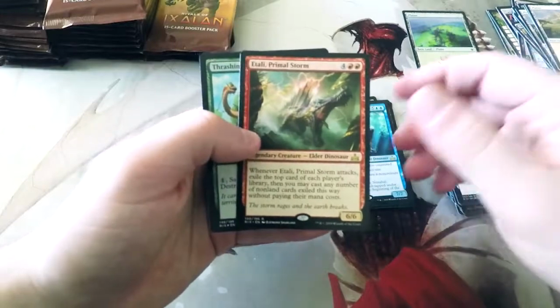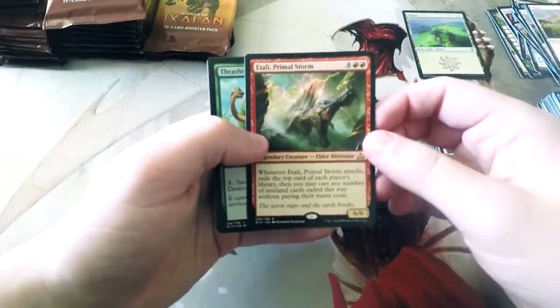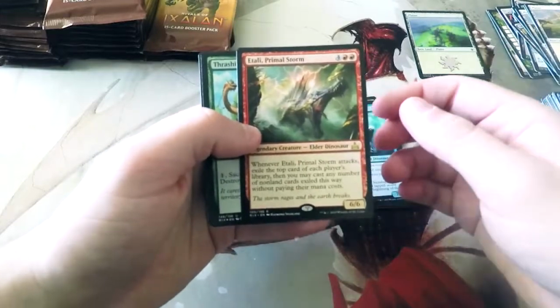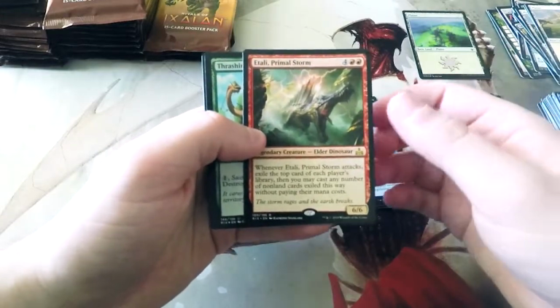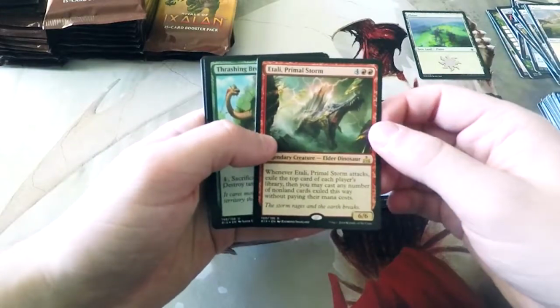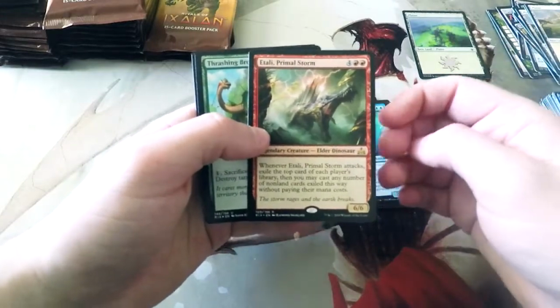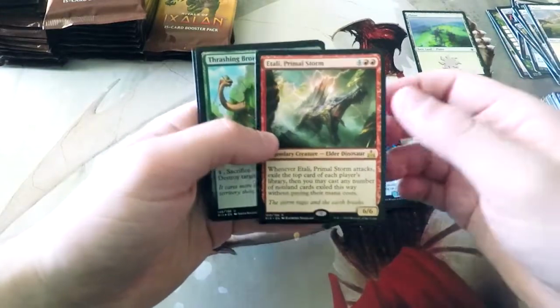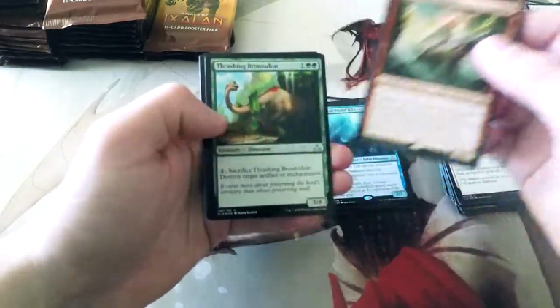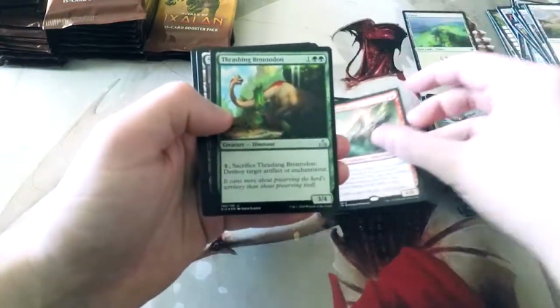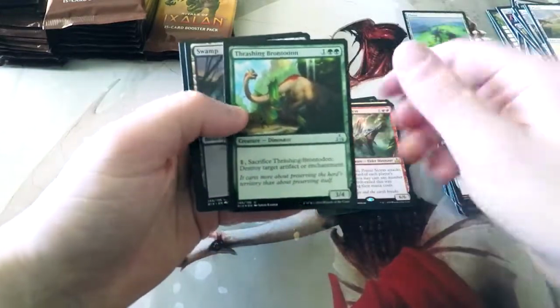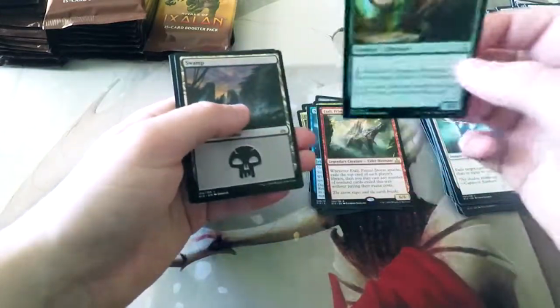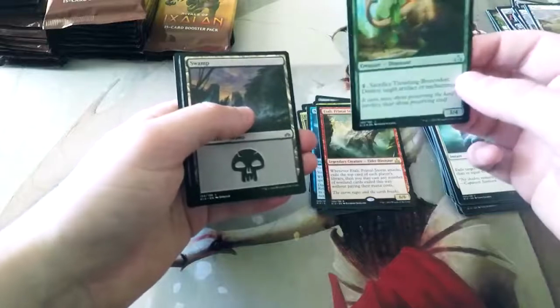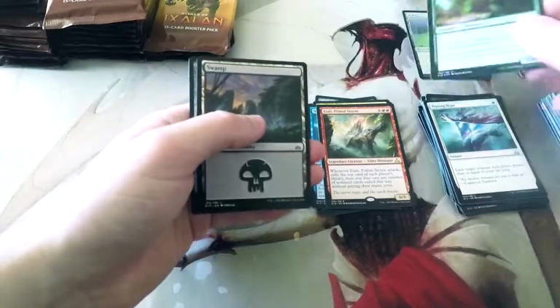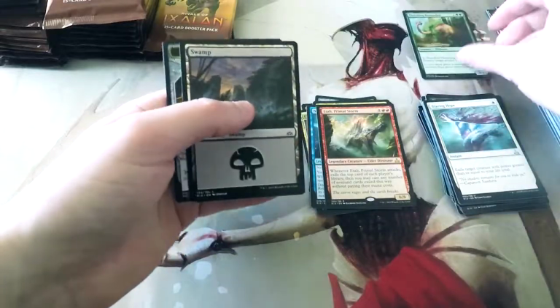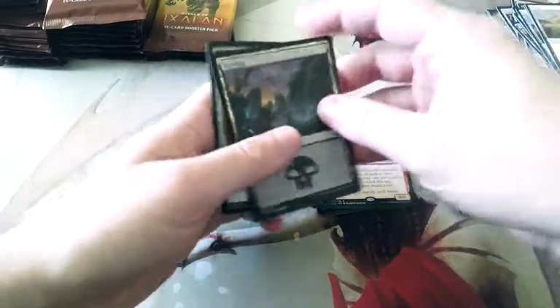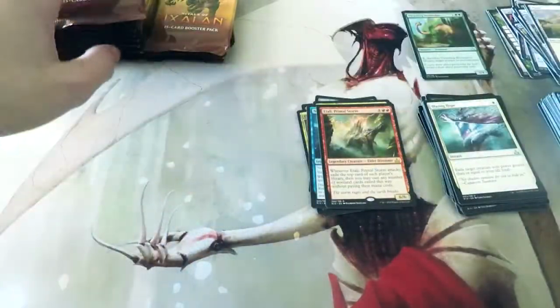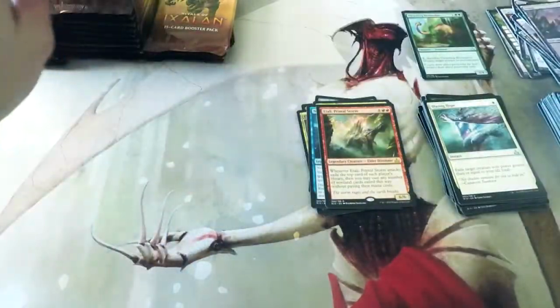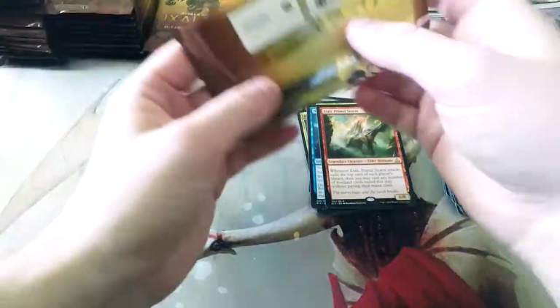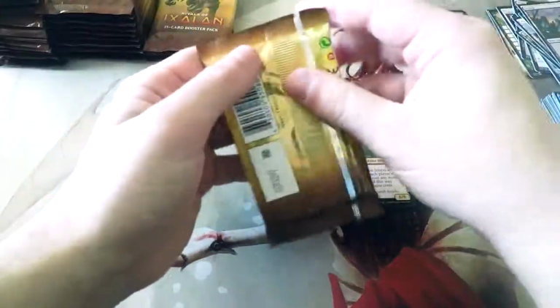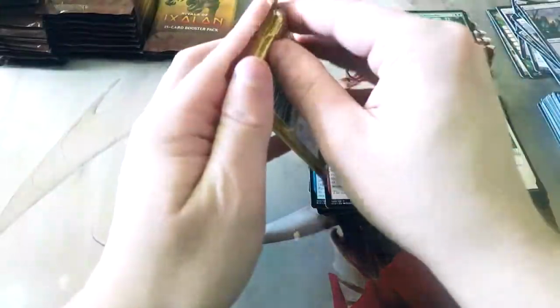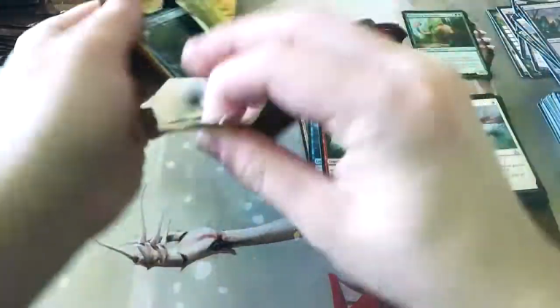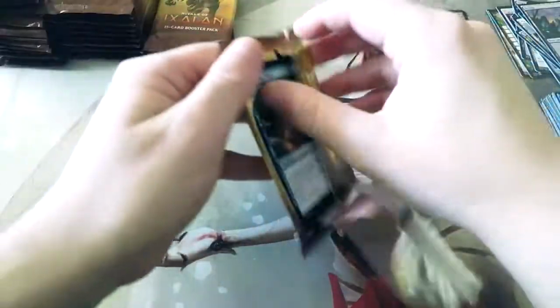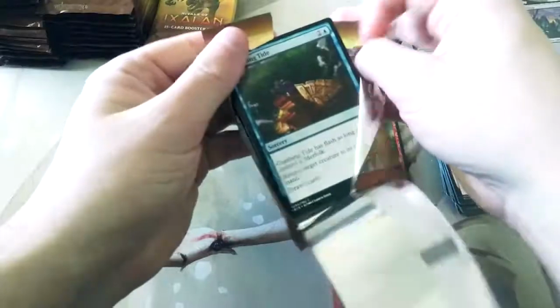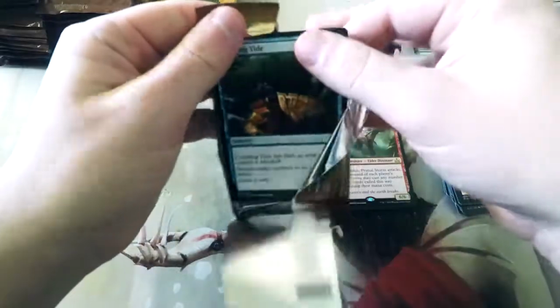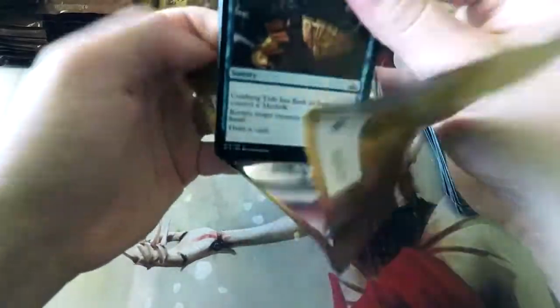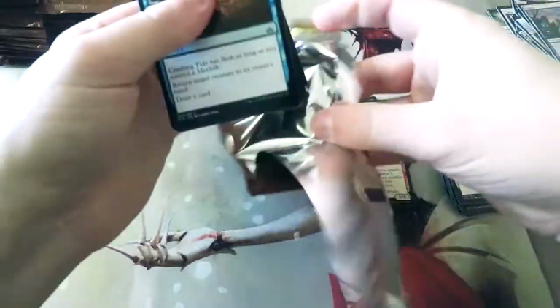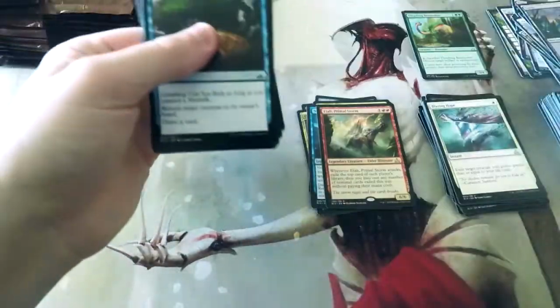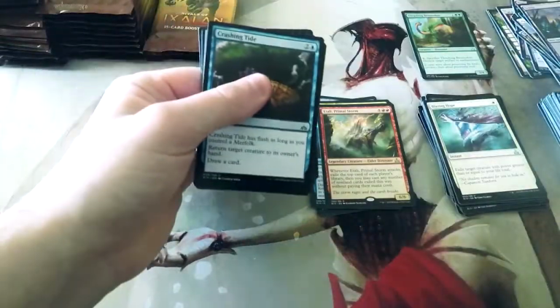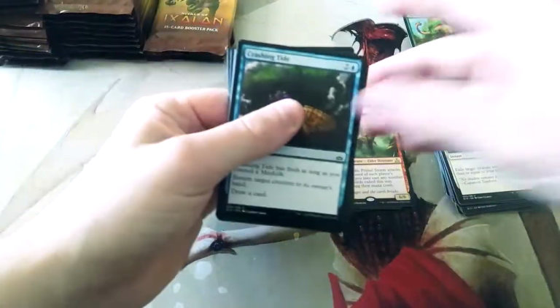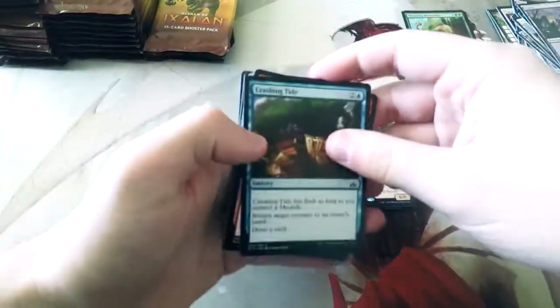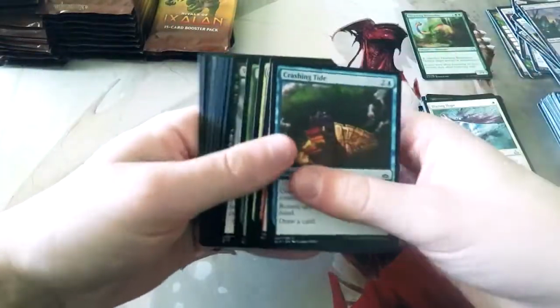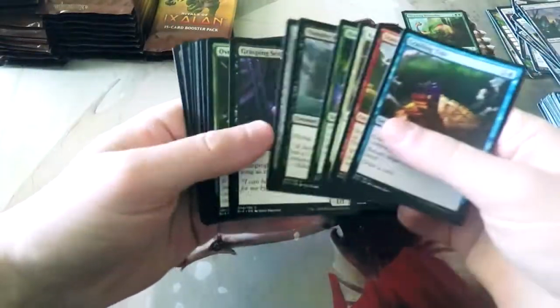The Primal Storm — this is another really, really good one. A bomb rare for sure. And a limited foil card there: Thrashing Brontodon.